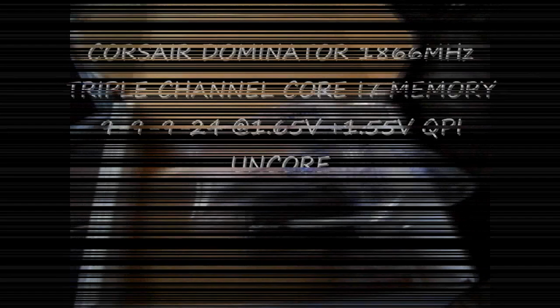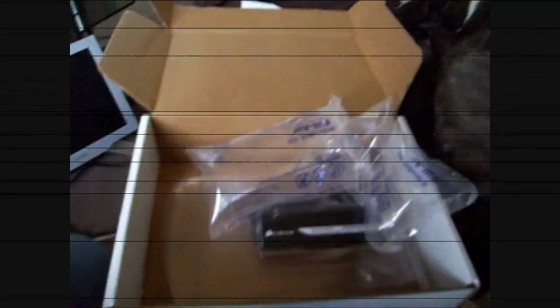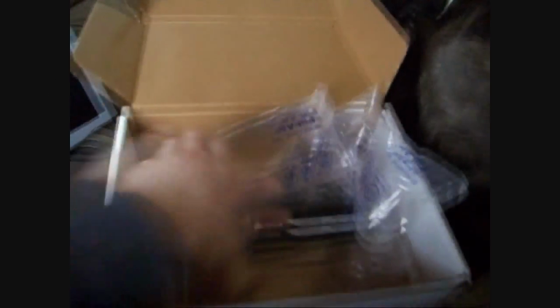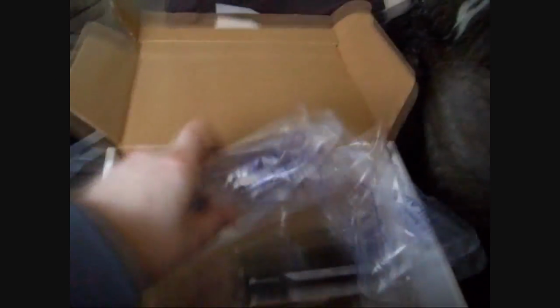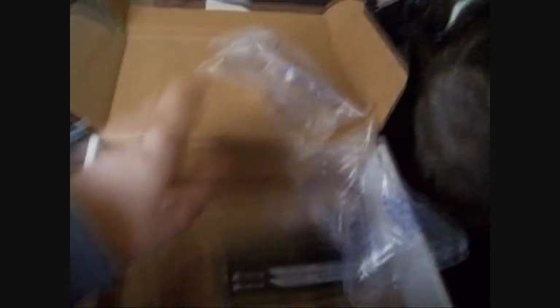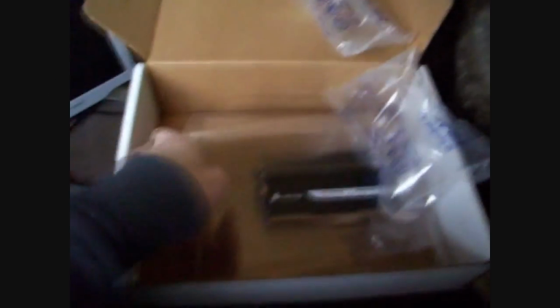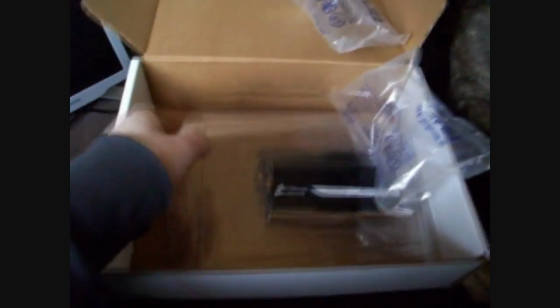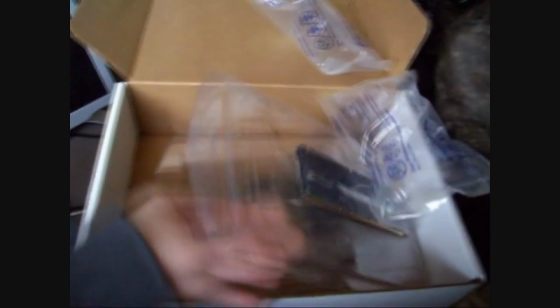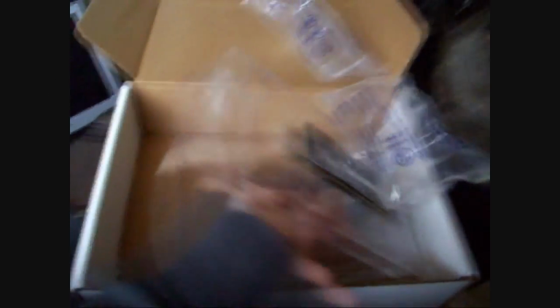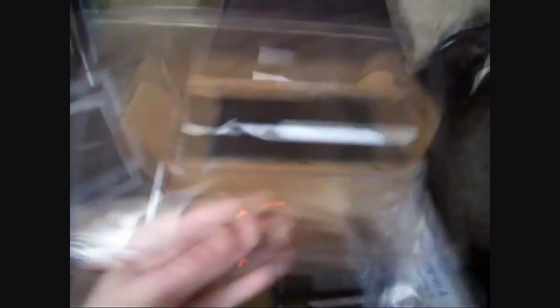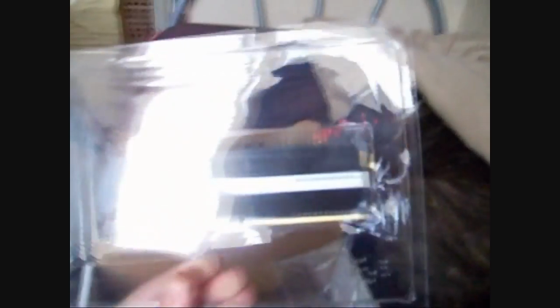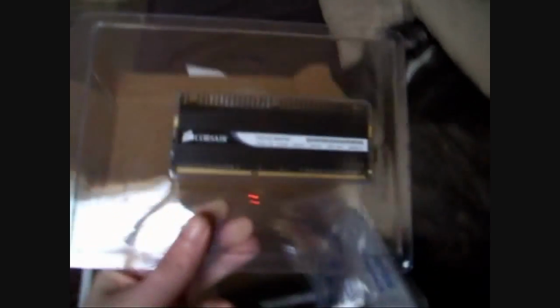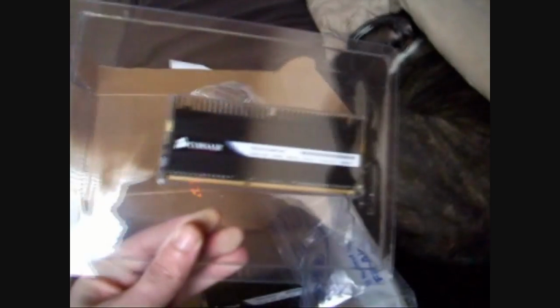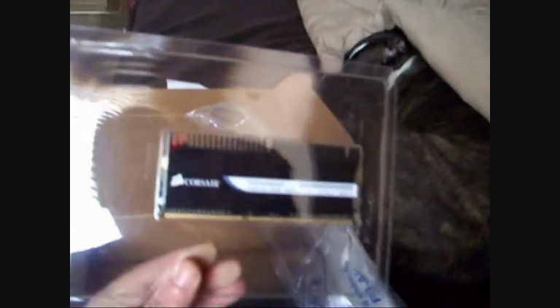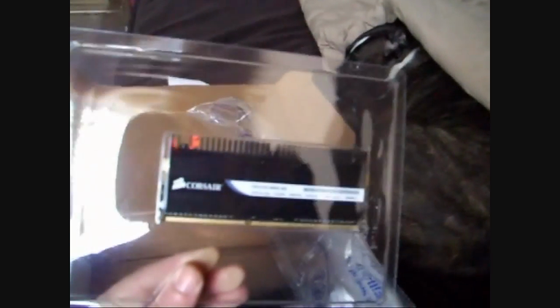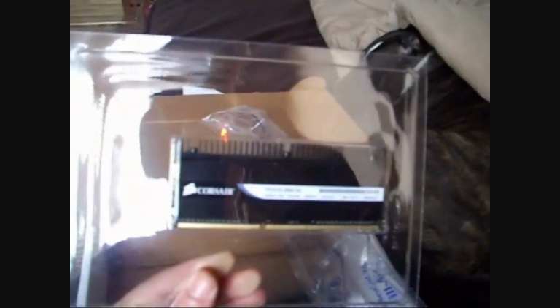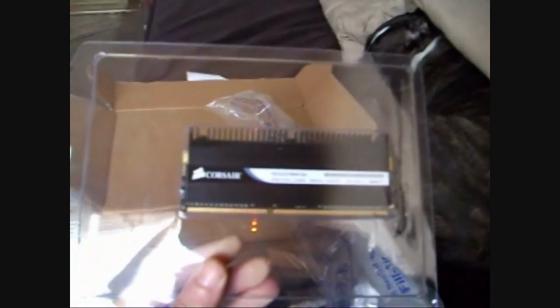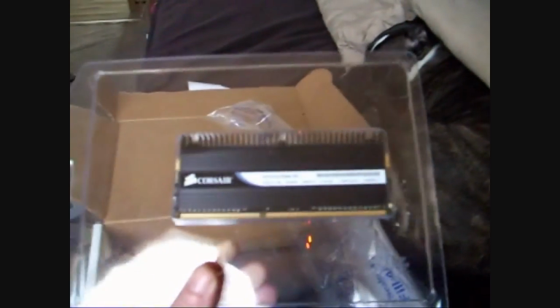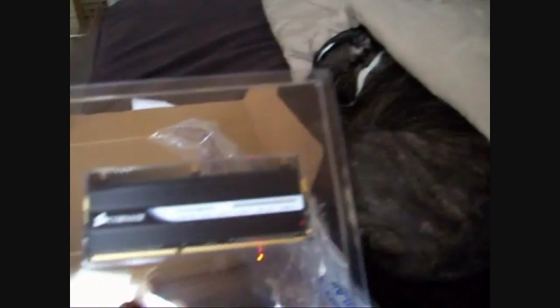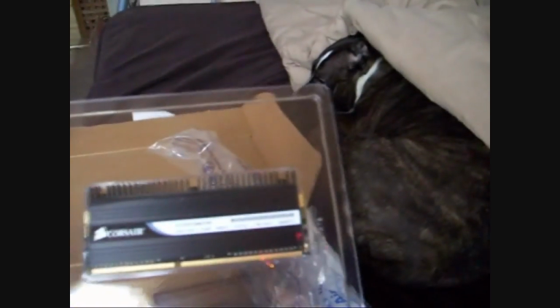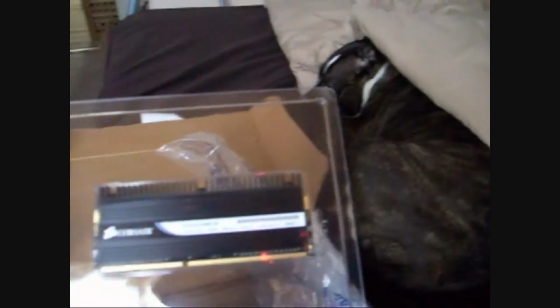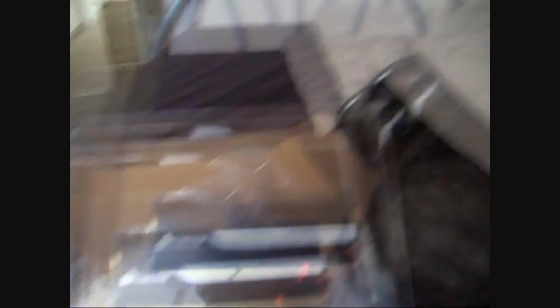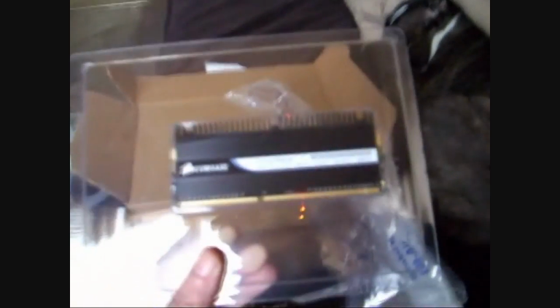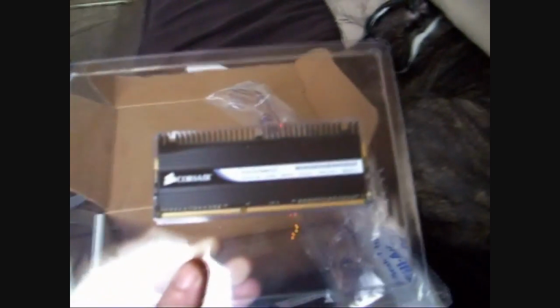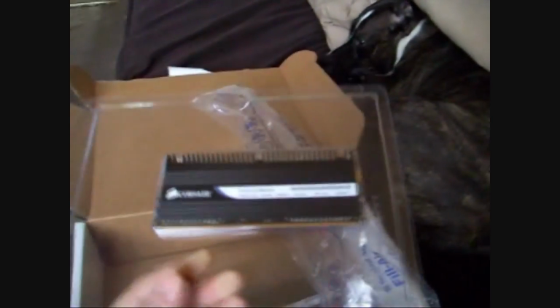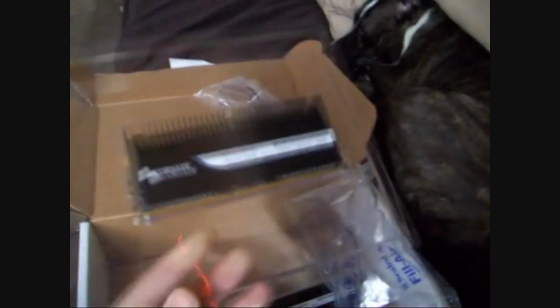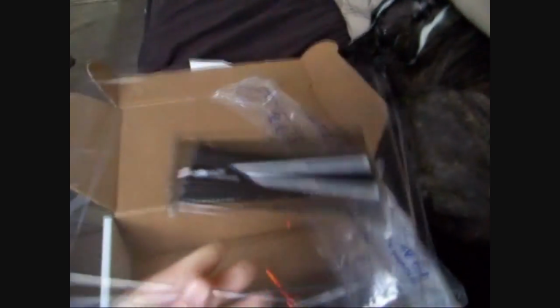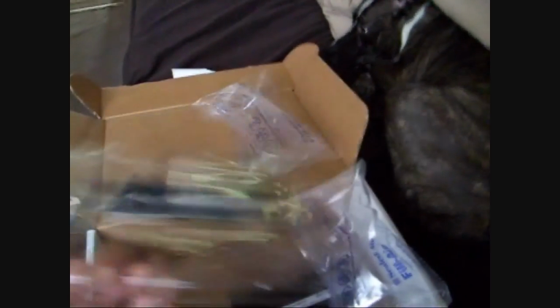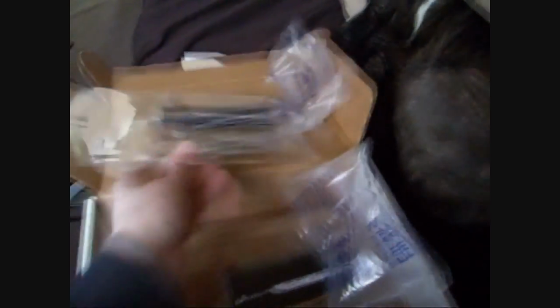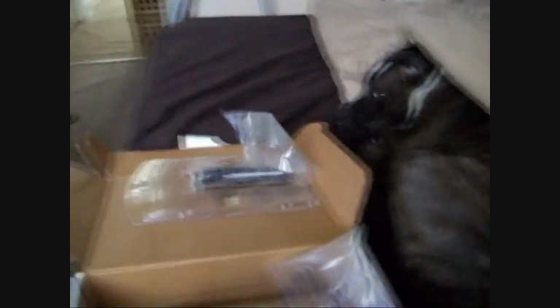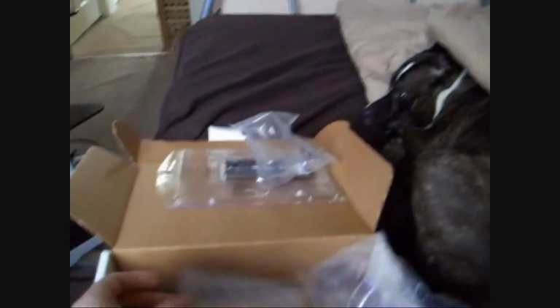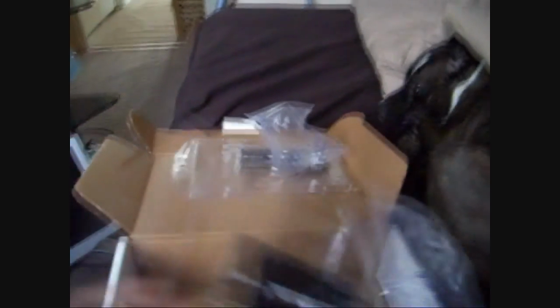I just had a delivery so I thought I'd make a quick update. Corsair Dominator, 1866MHz, 9-9-9-24 at 1.65V, 3 sticks.